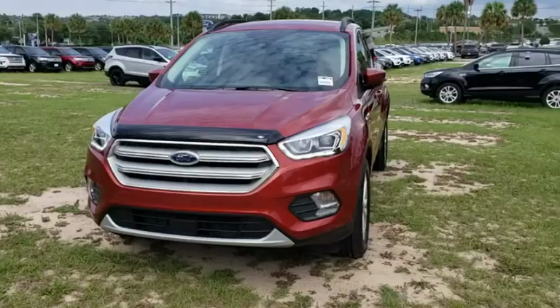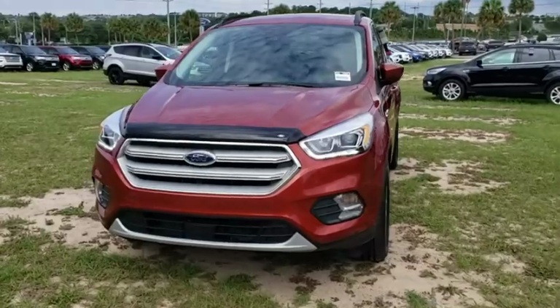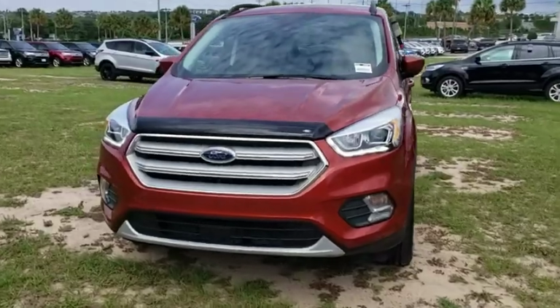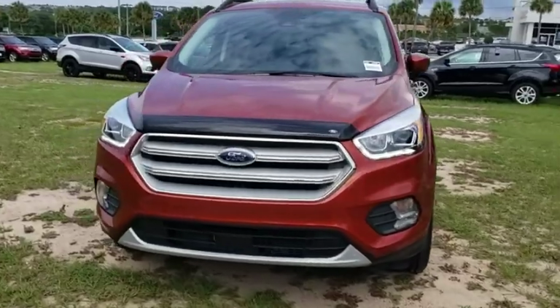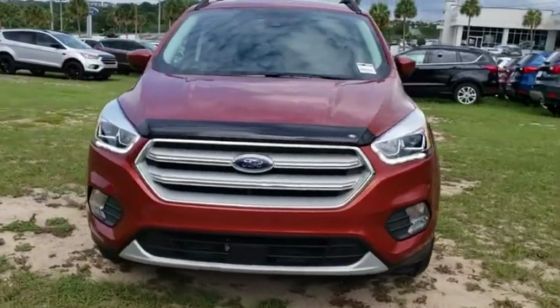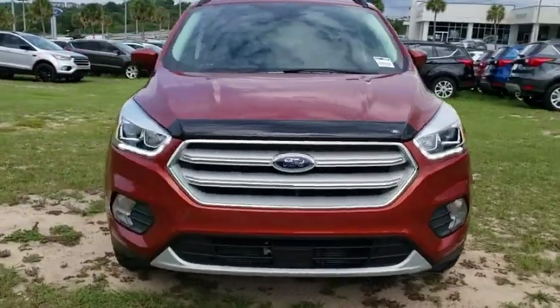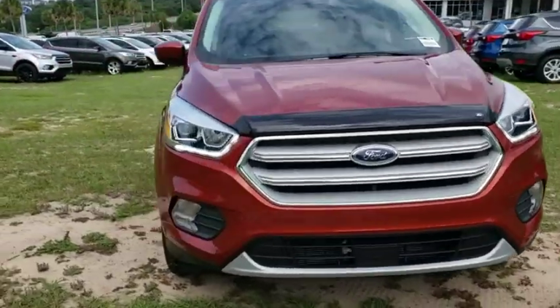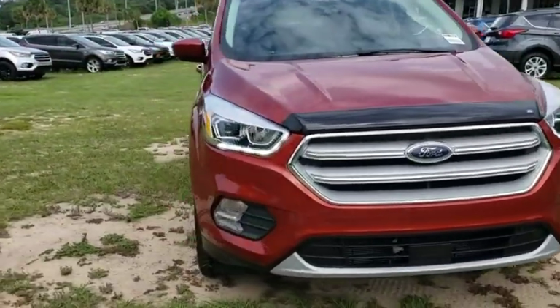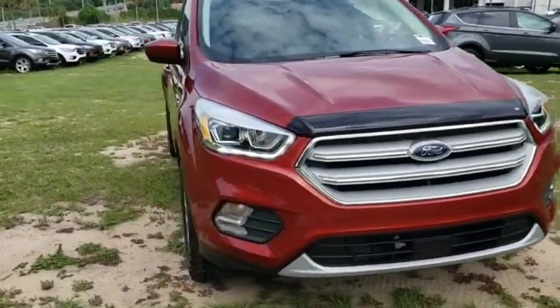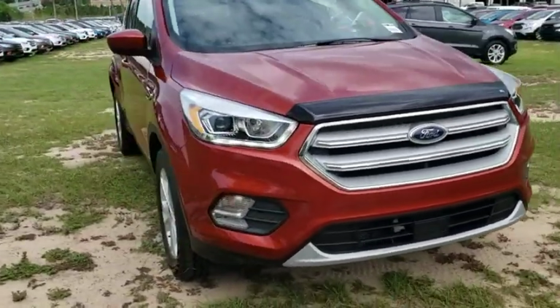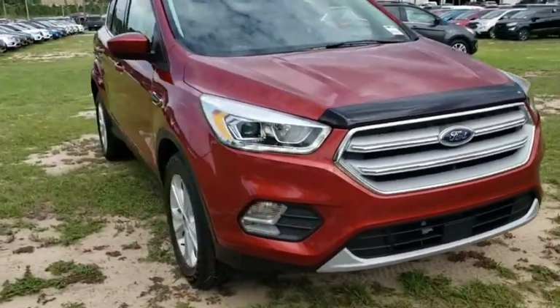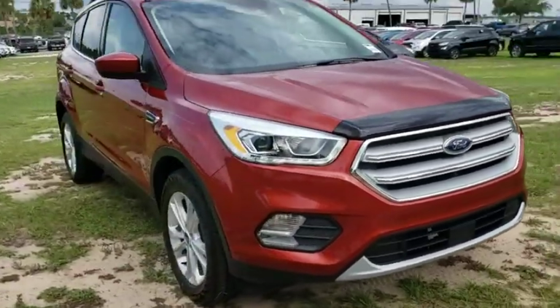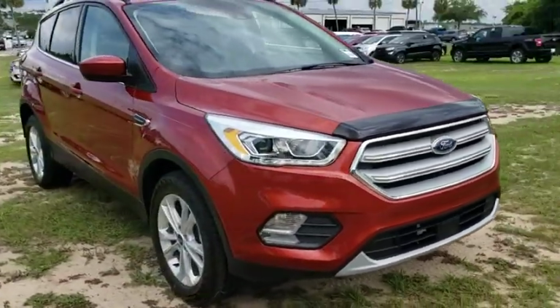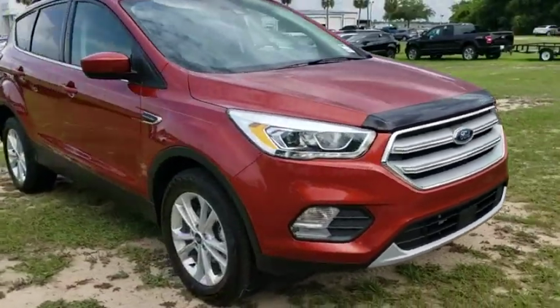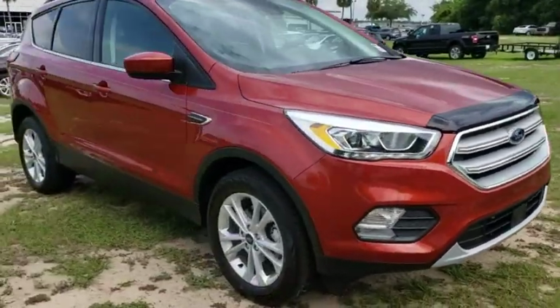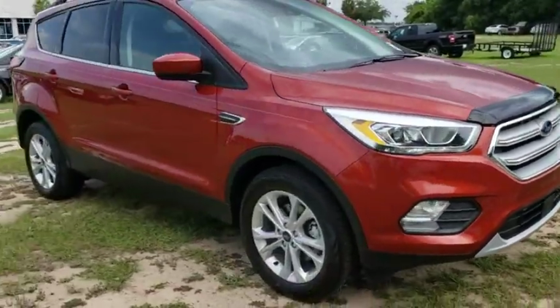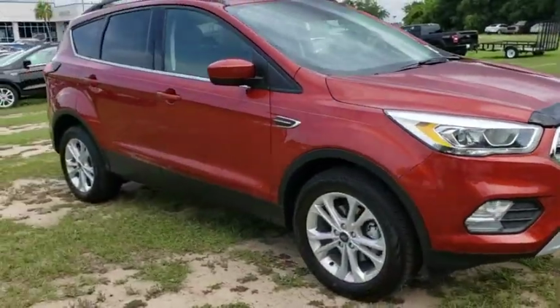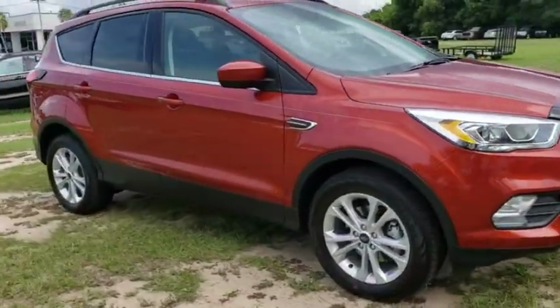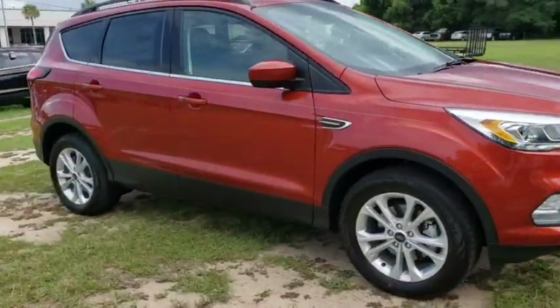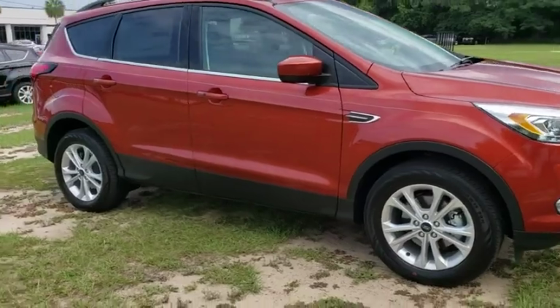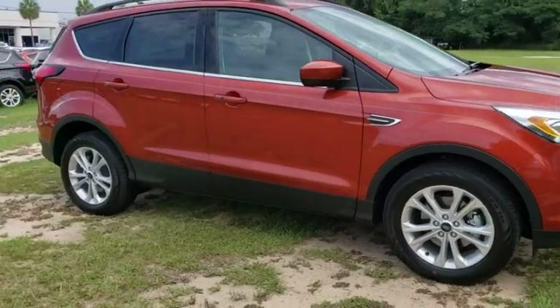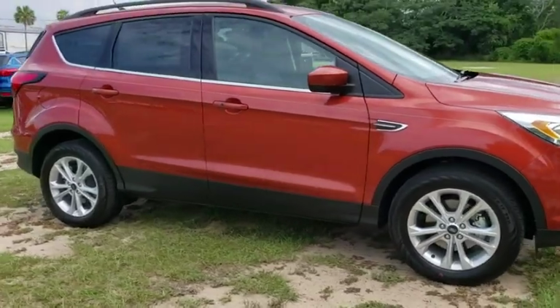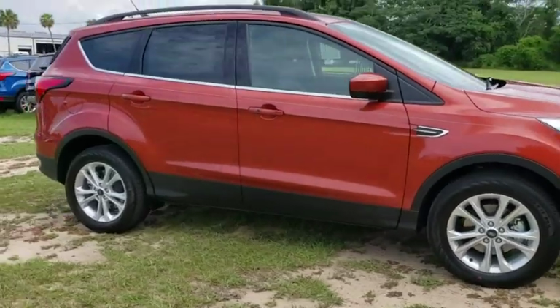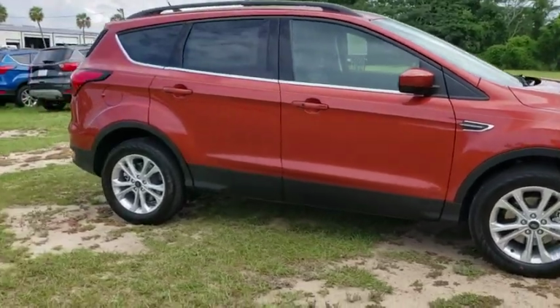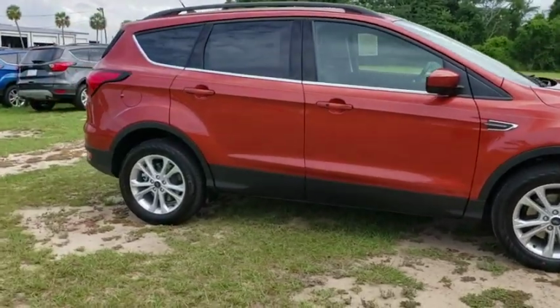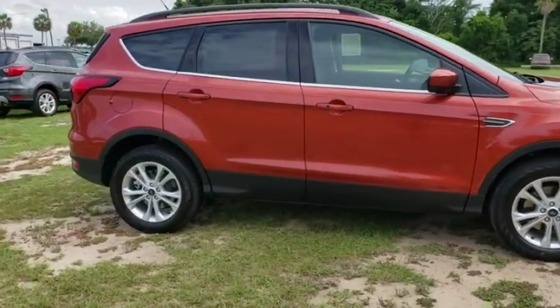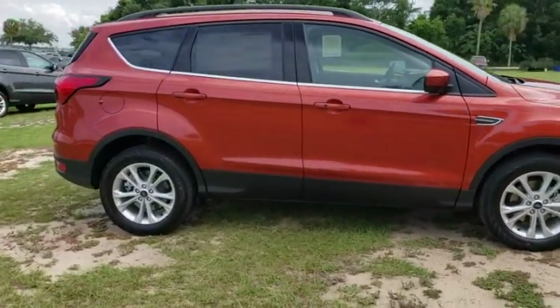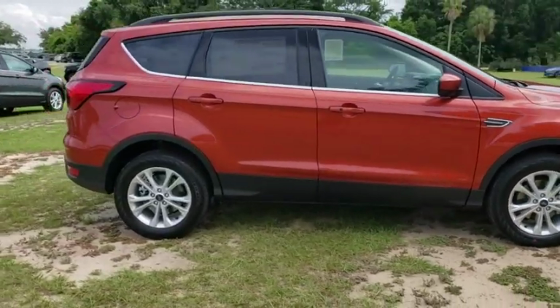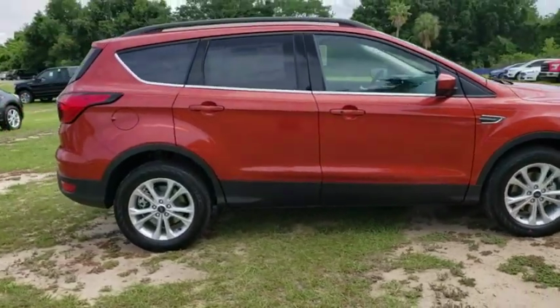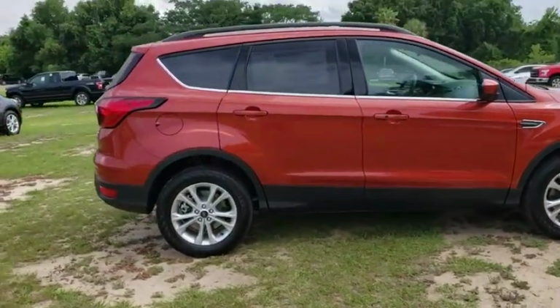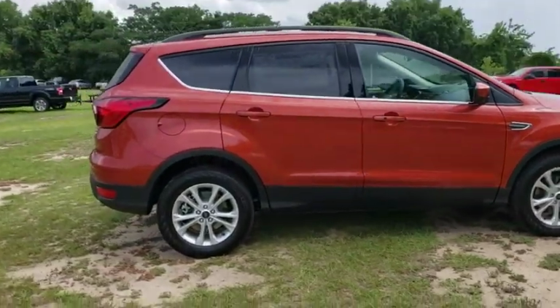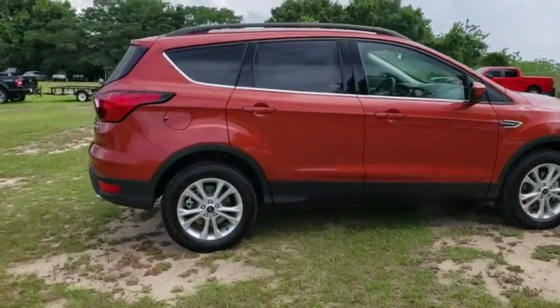2019 Ford Escape. Gas engines flex, tow, sip and go with Ford Escape. Here are some of this vehicle's great options.